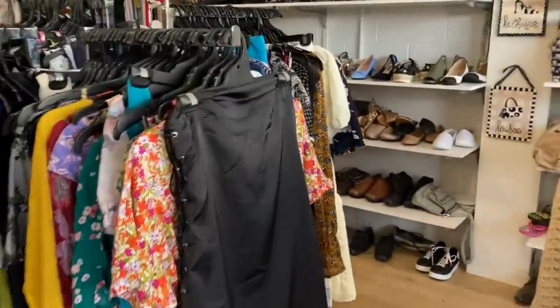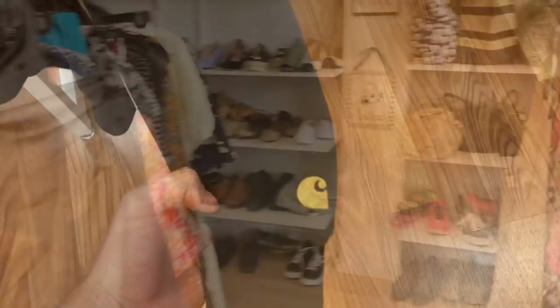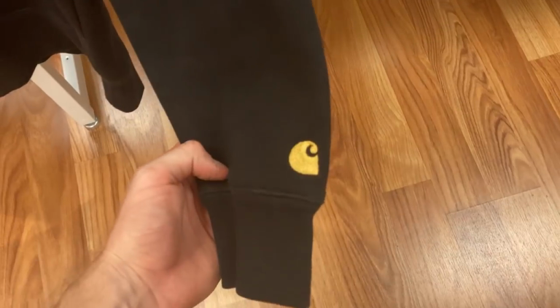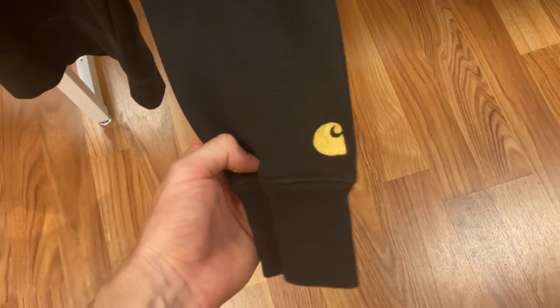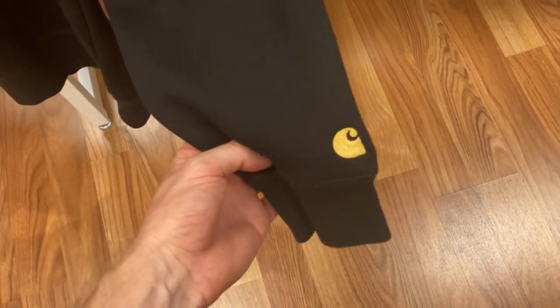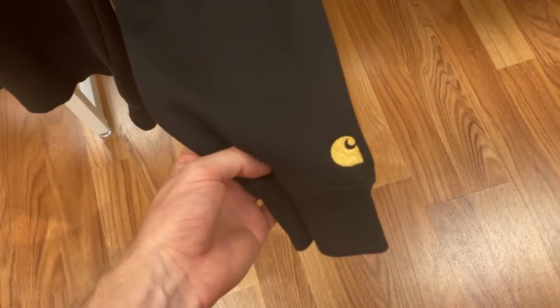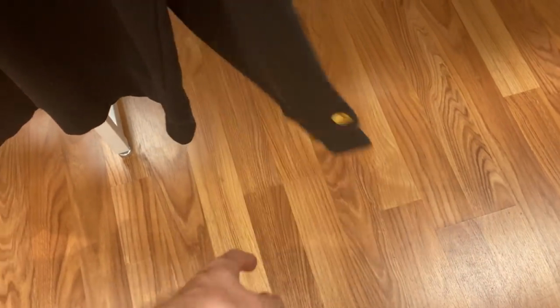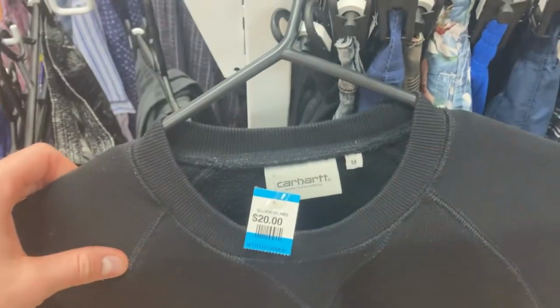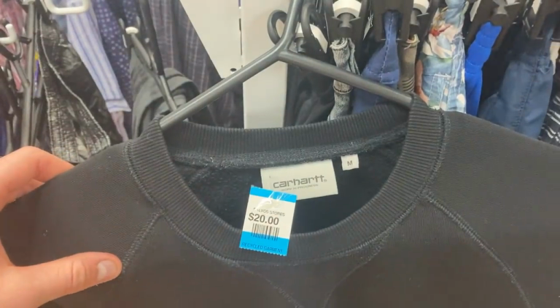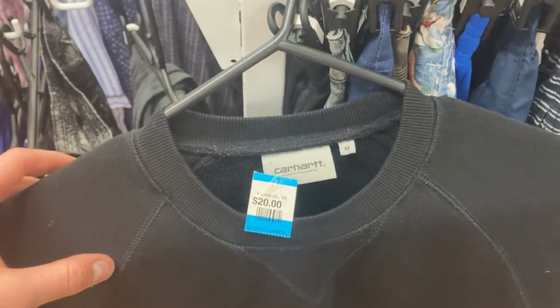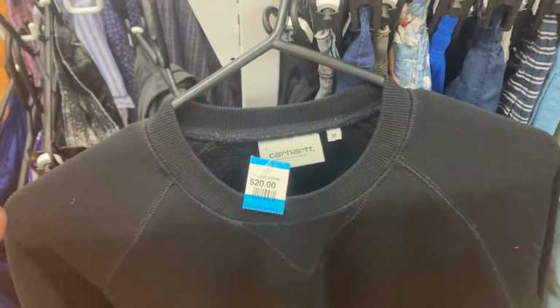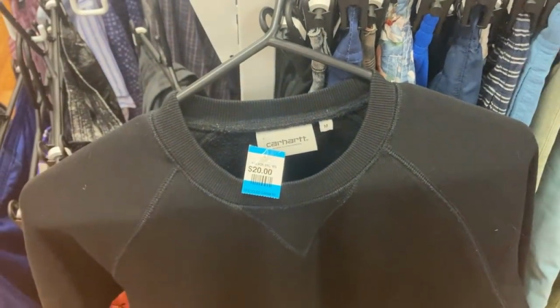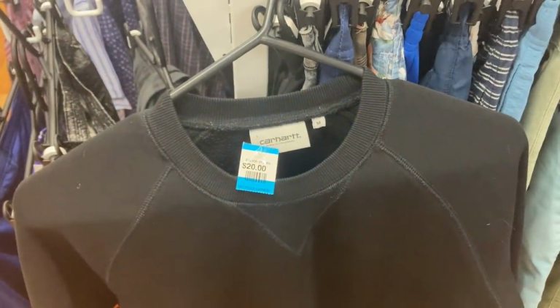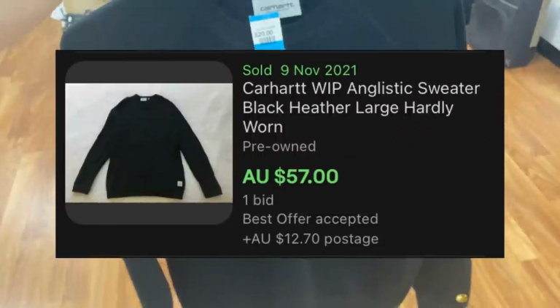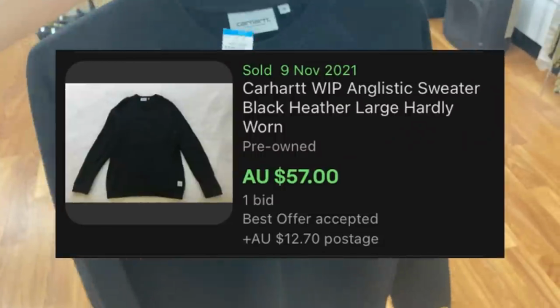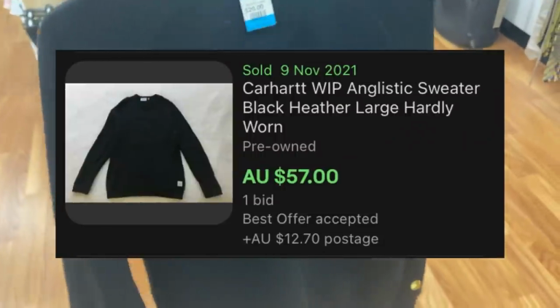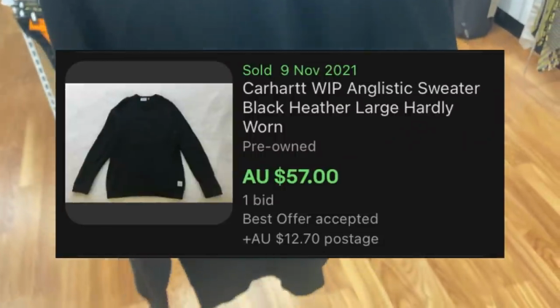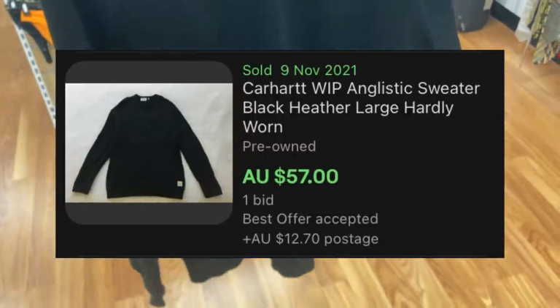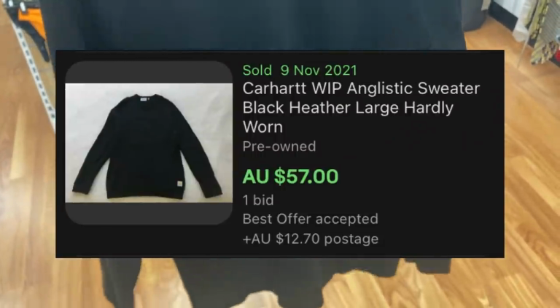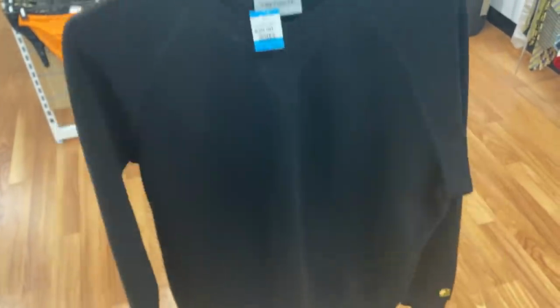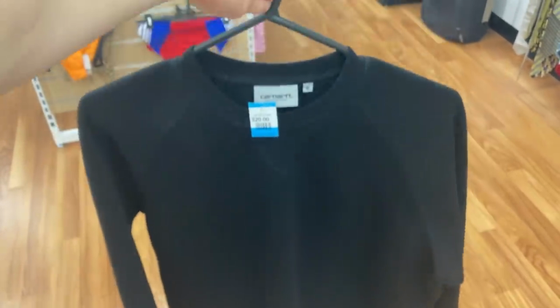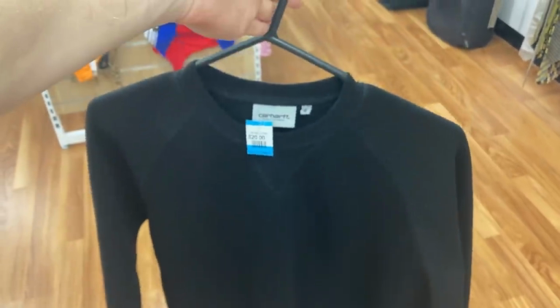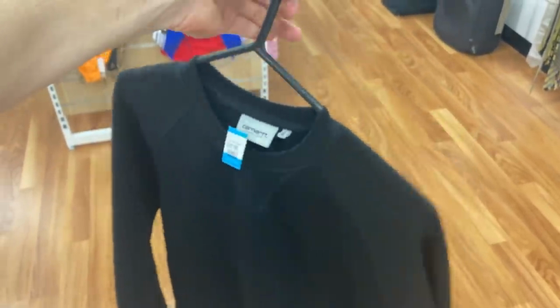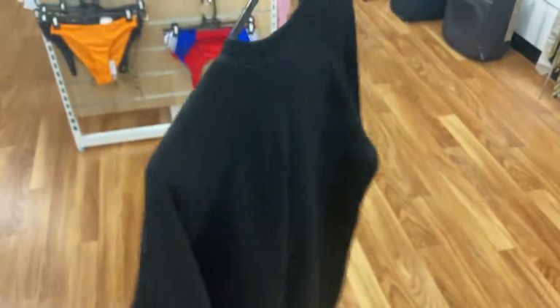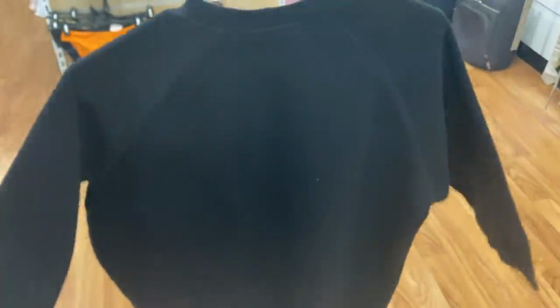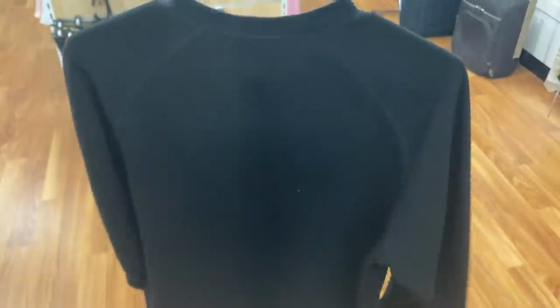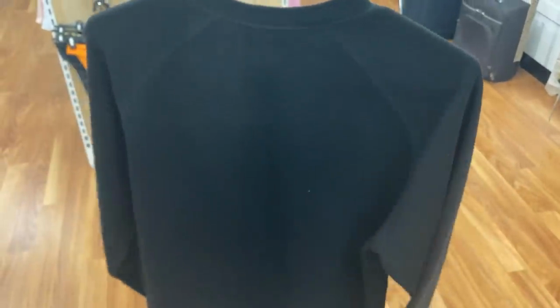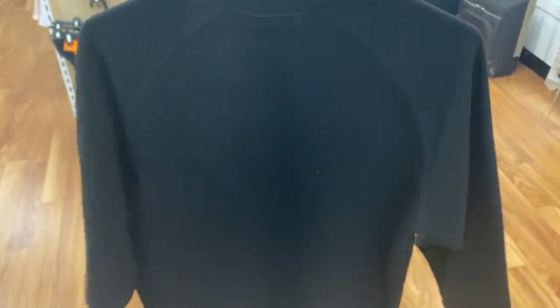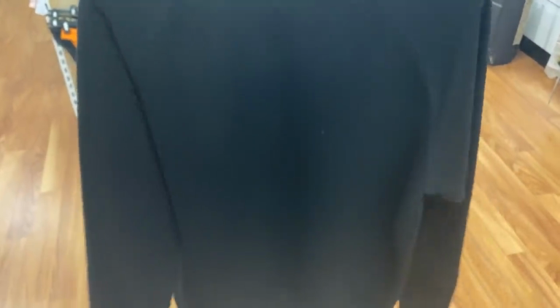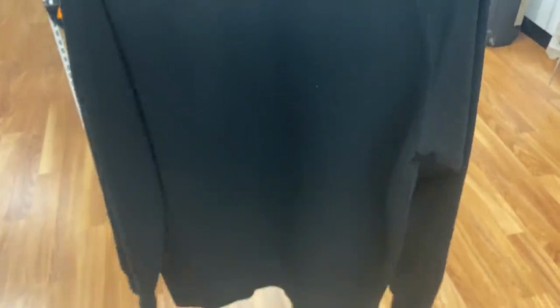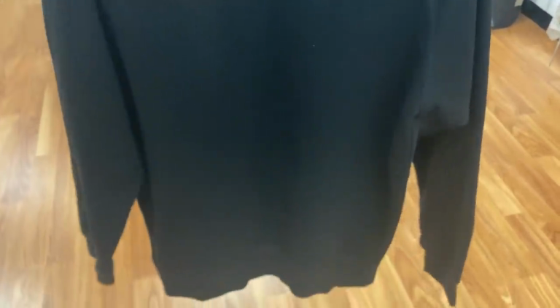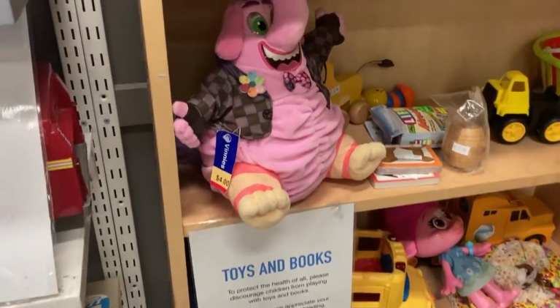The first item of the day is this Carhartt sweater — plain black, size medium, $20 price tag on this one. I know it comps pretty well on eBay, but is $20 just a little bit too steep to be buying for a single item of clothing? Let me know.